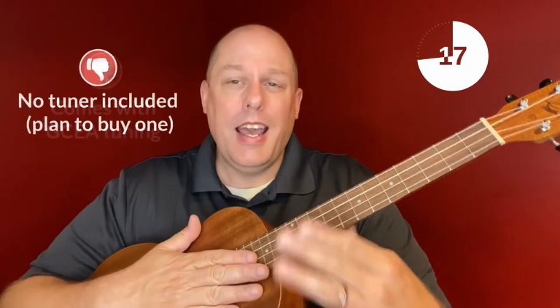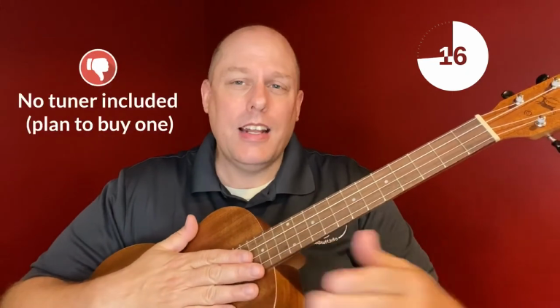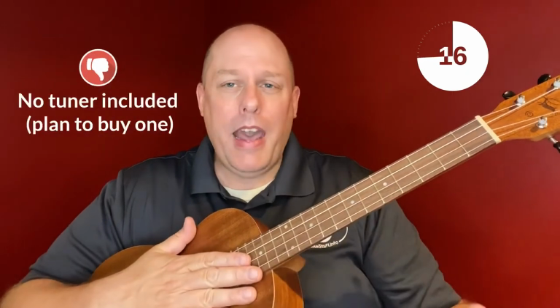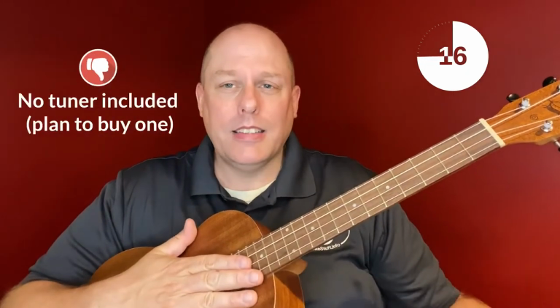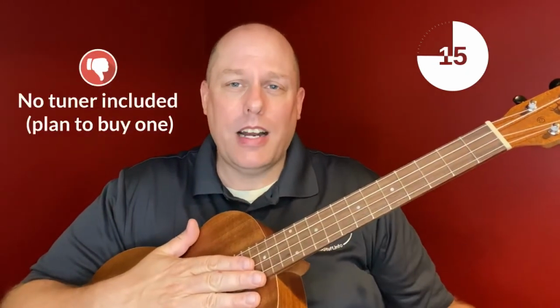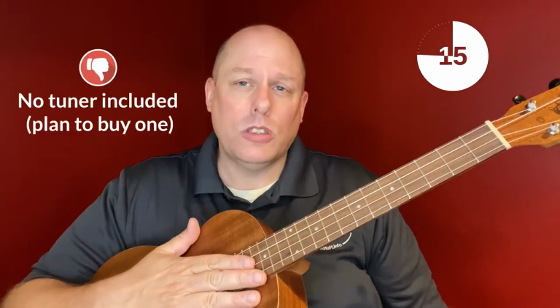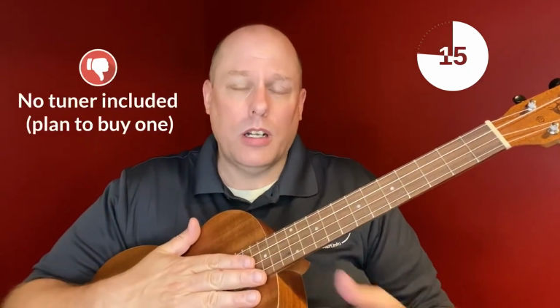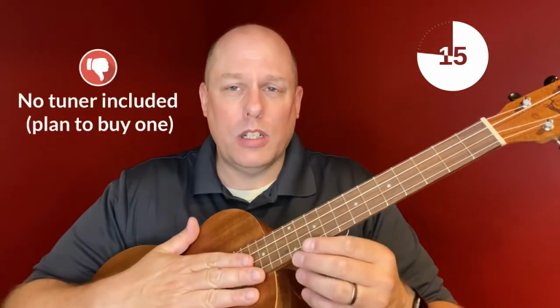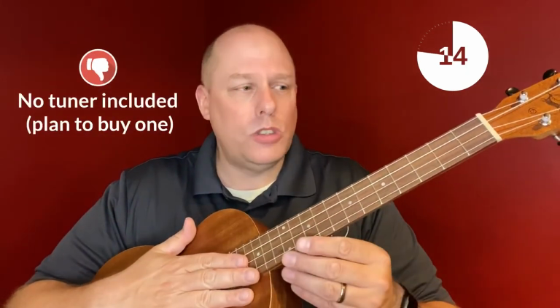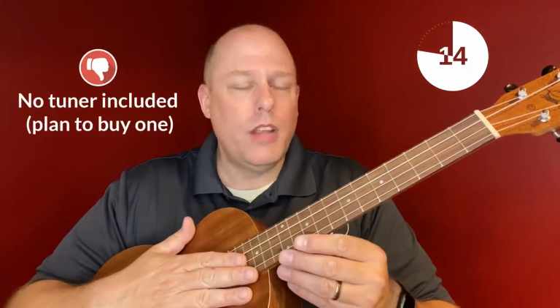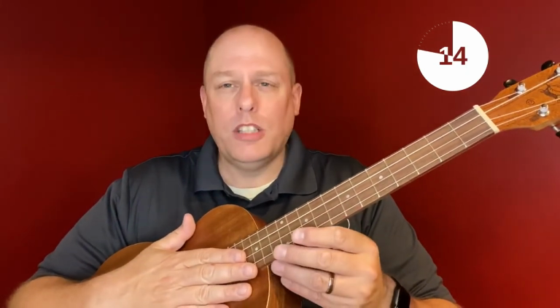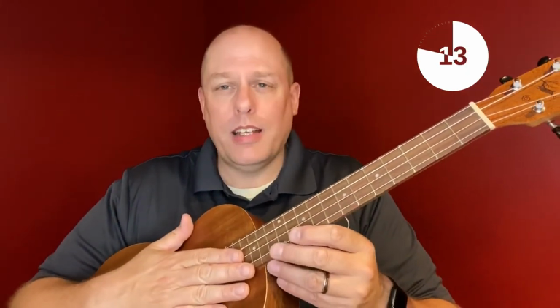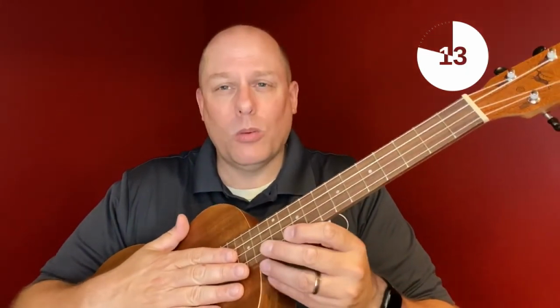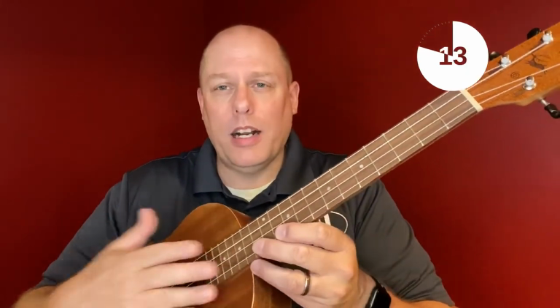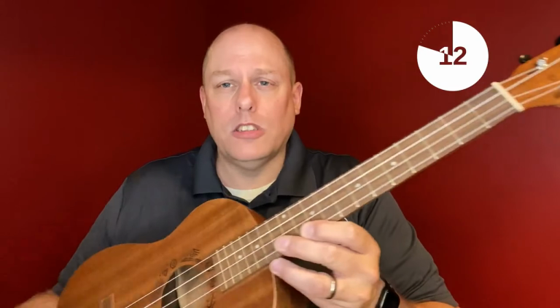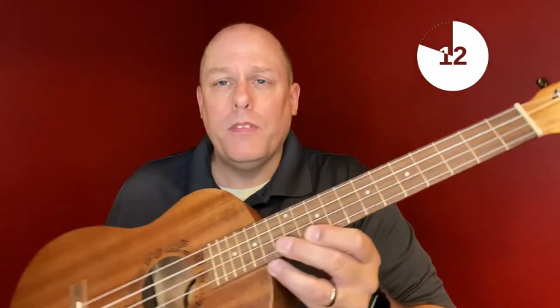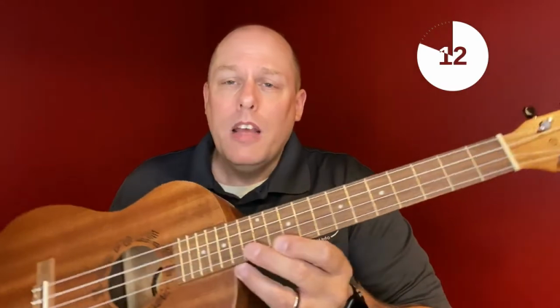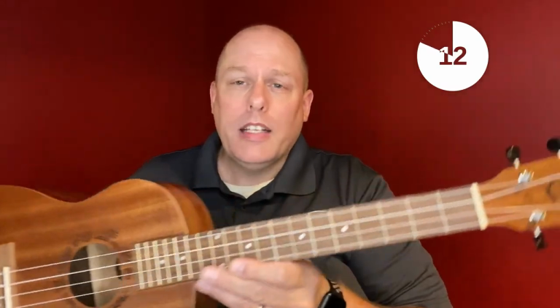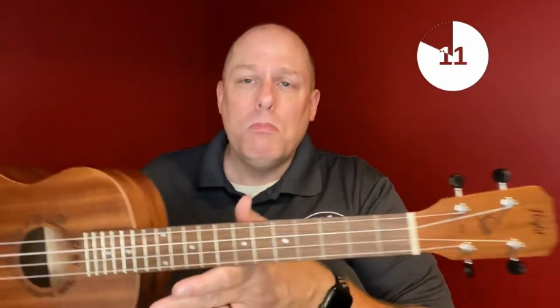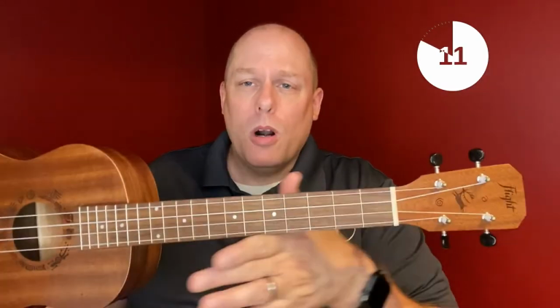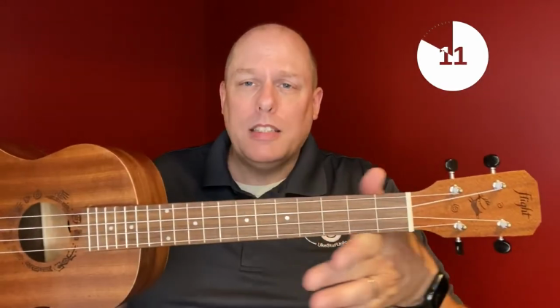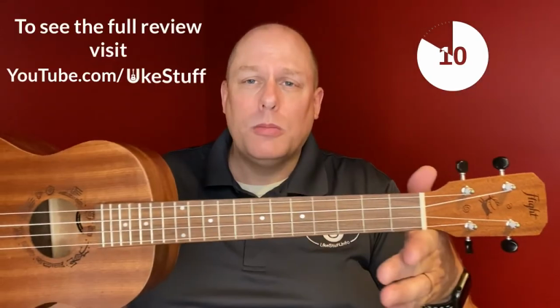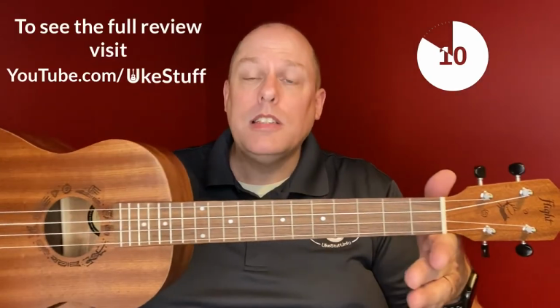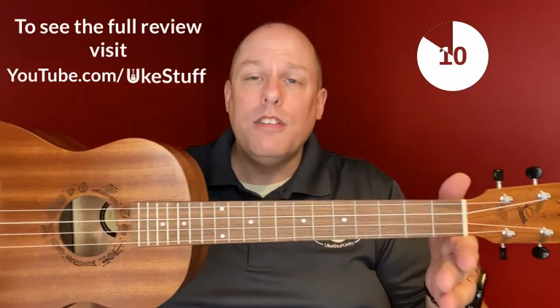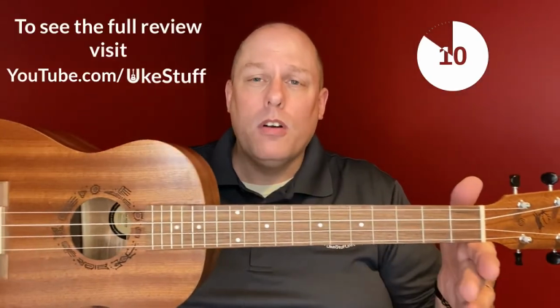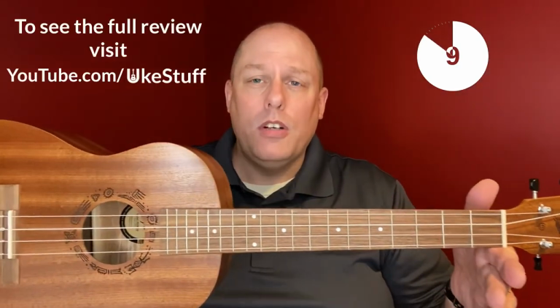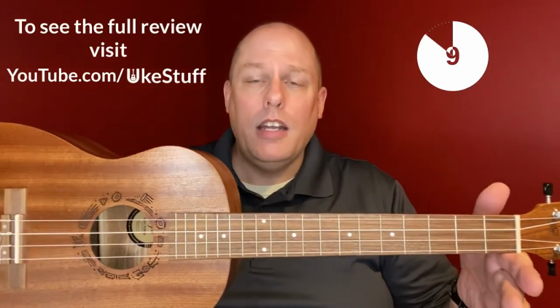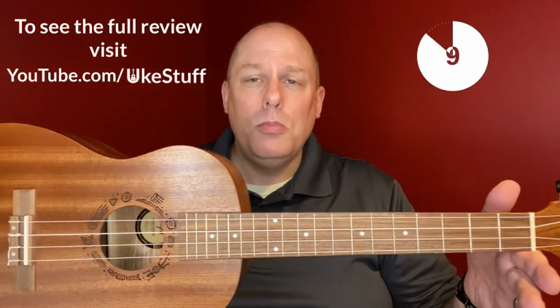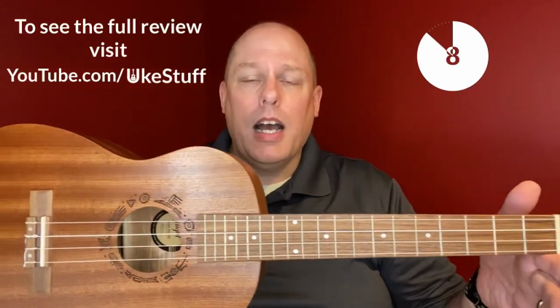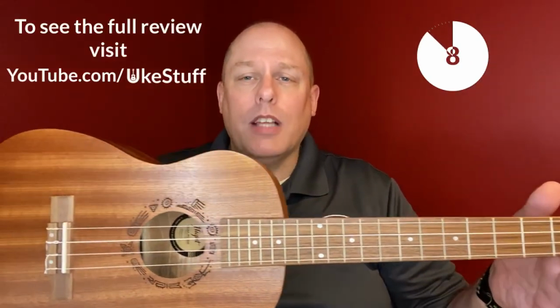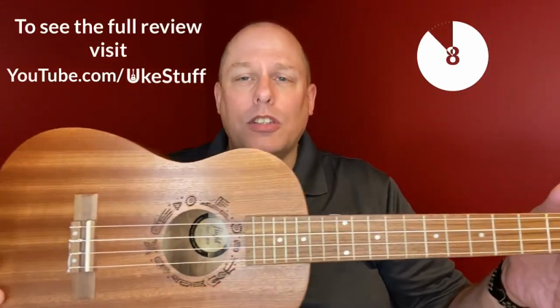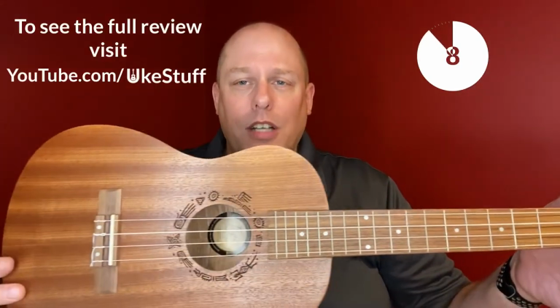The pack does not include a tuner. Generally, it's a really nice instrument. If you'd like to know more, you can see the full review at youtube.com/ukestuff.